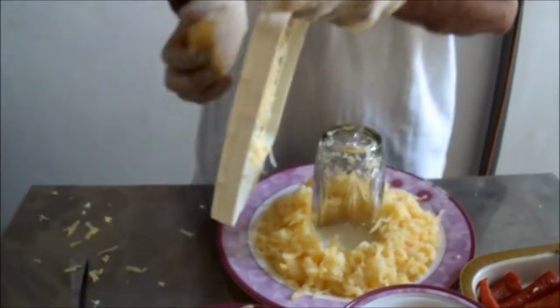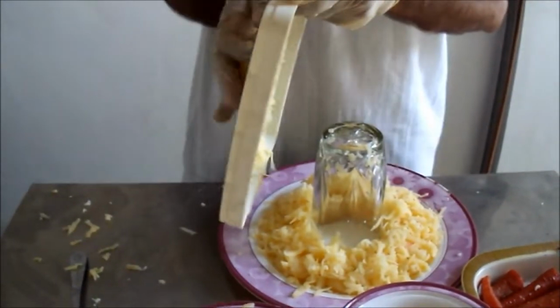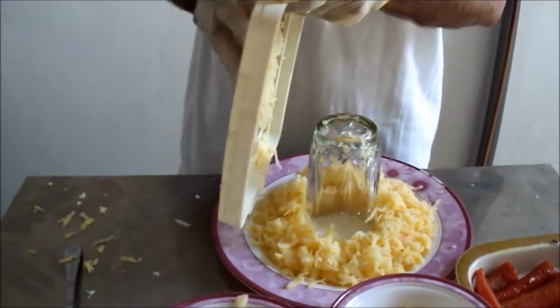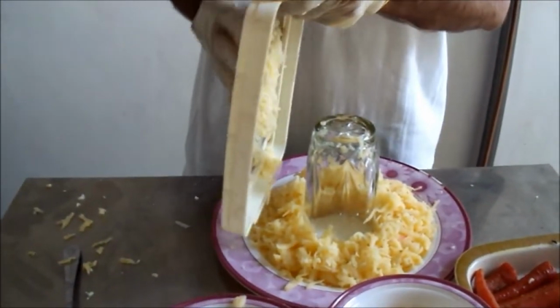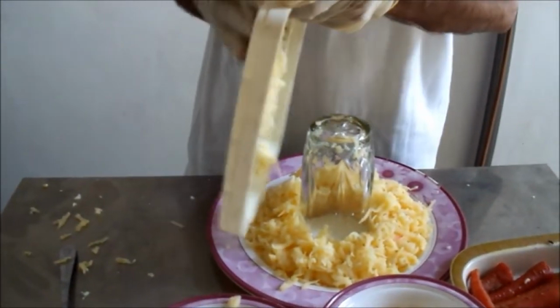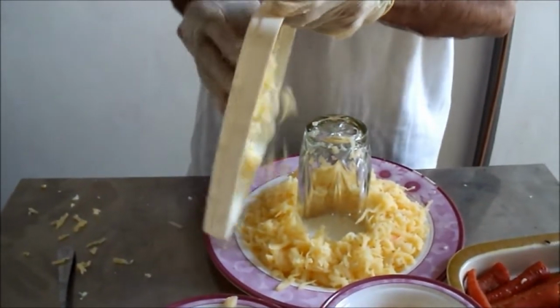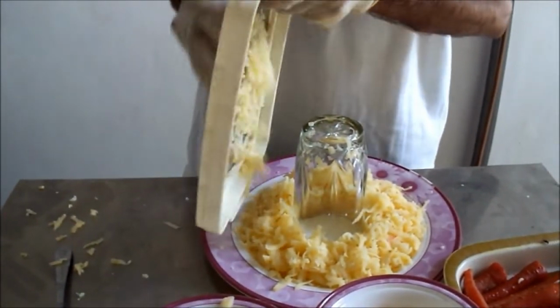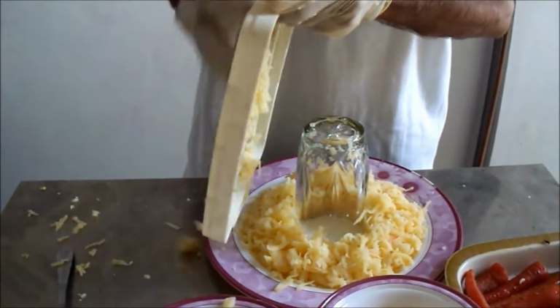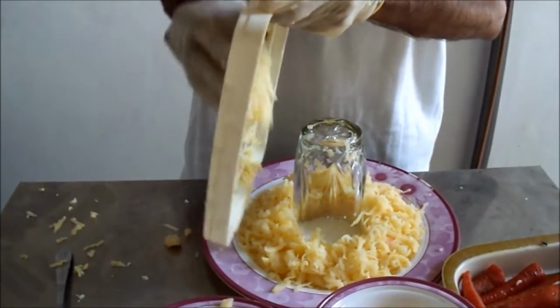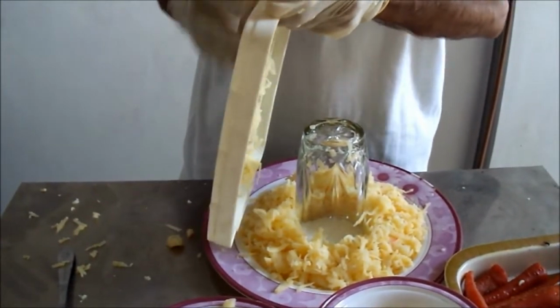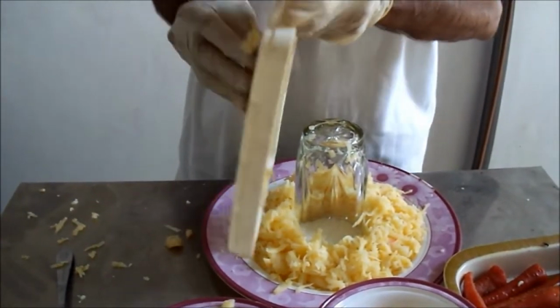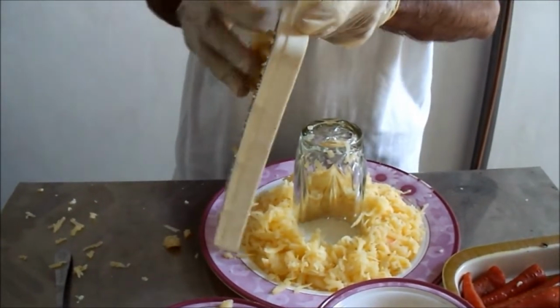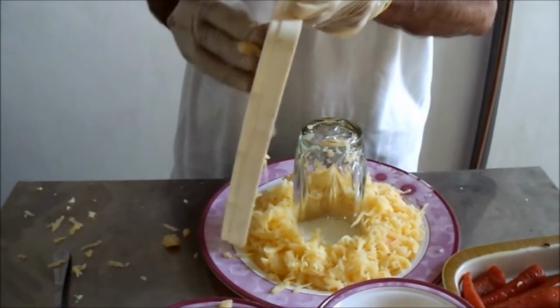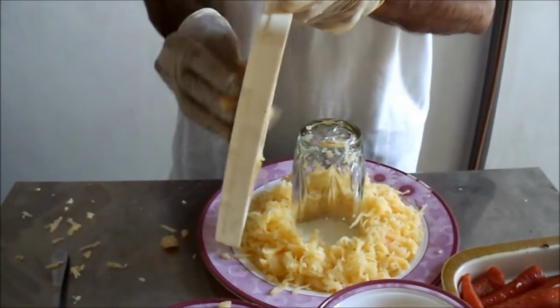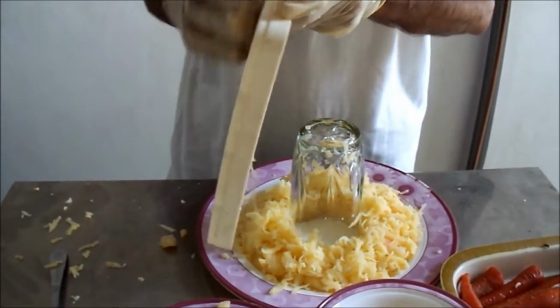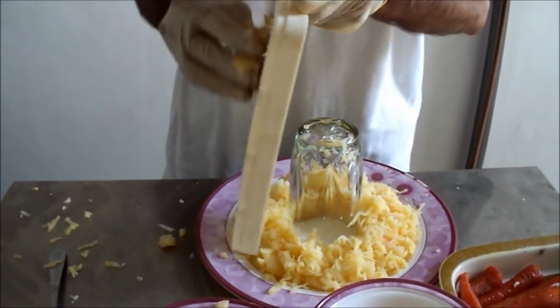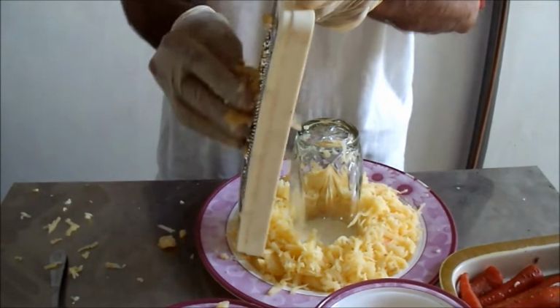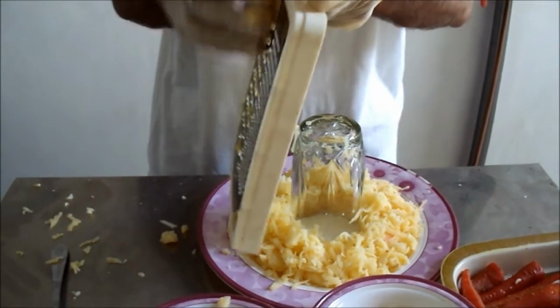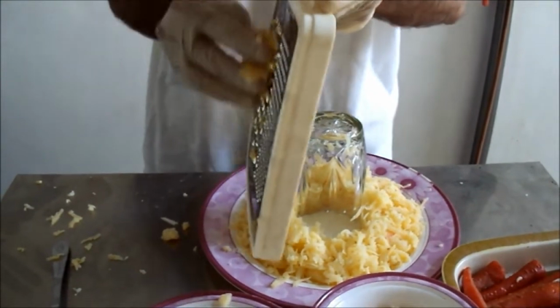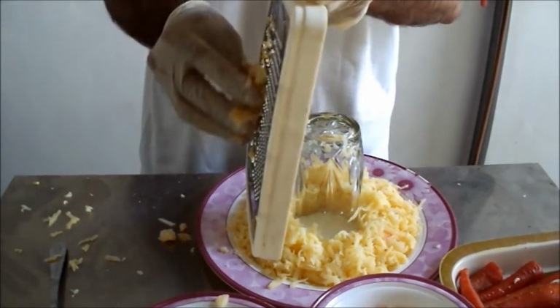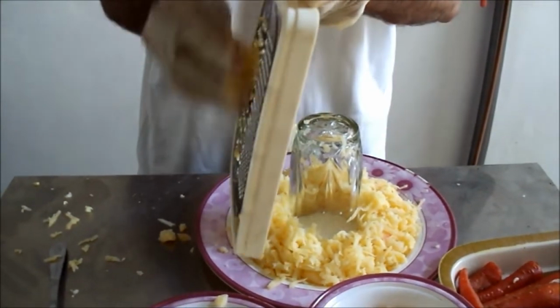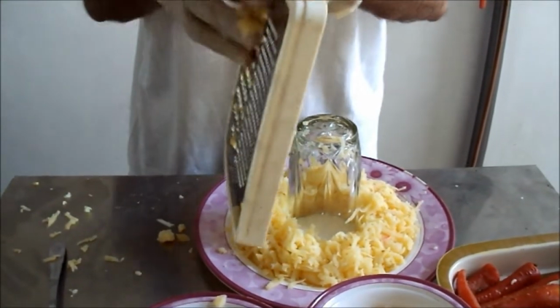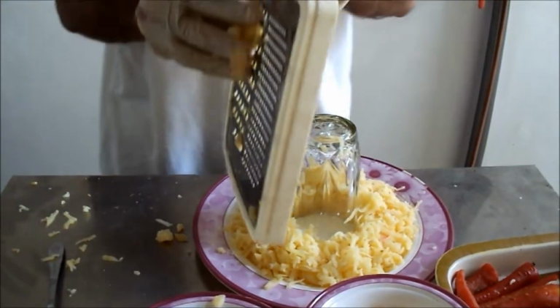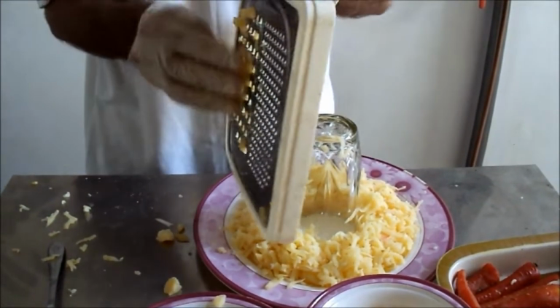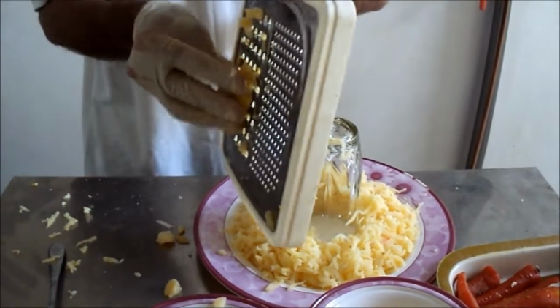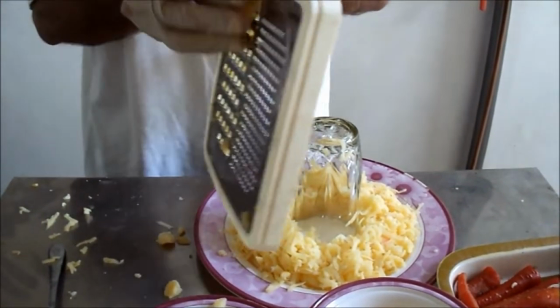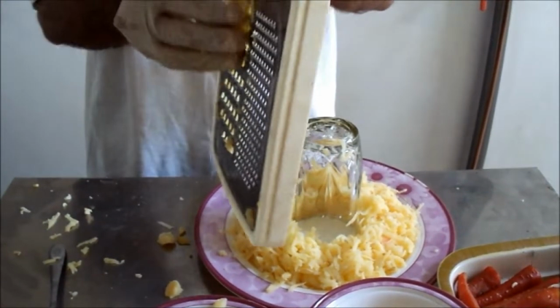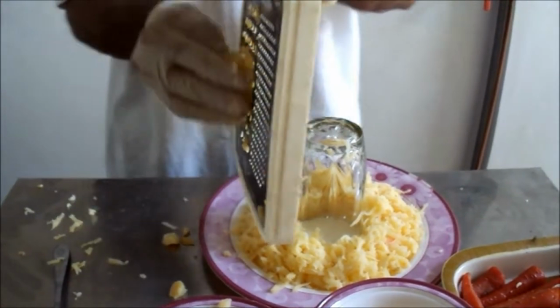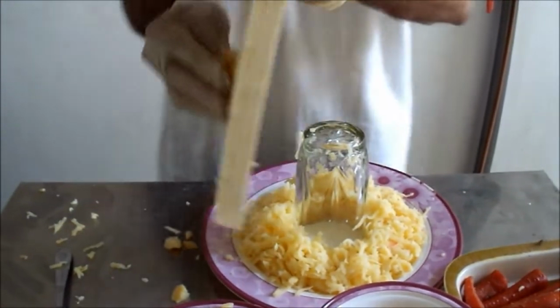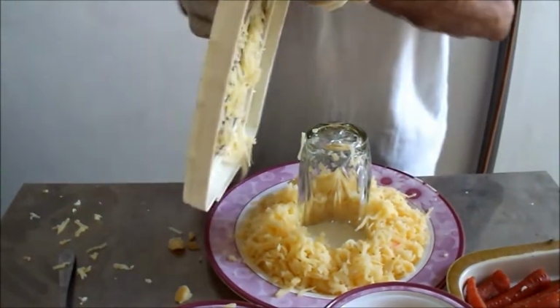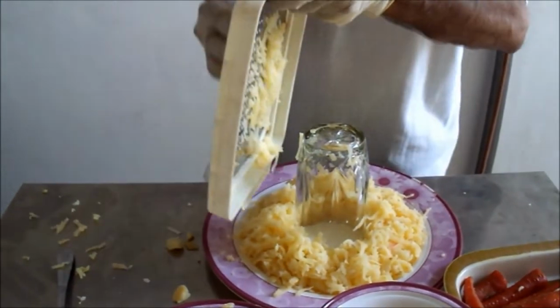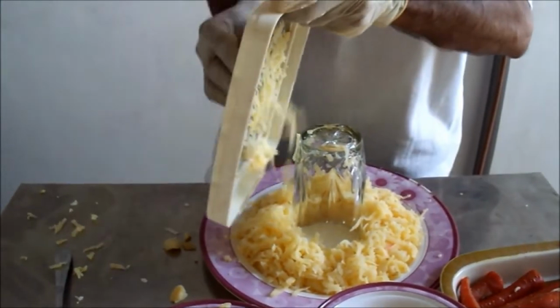I am adding this one. See — first layer done. Now I put the boiled gajar, boiled carrots. We grate it like this.